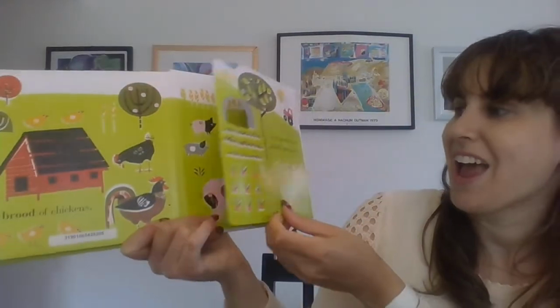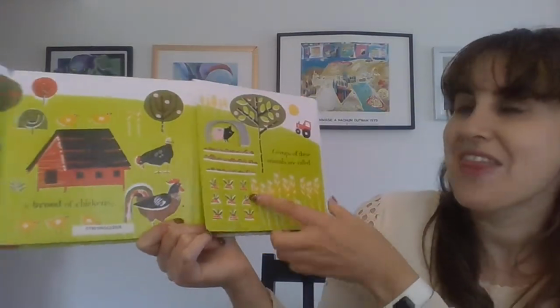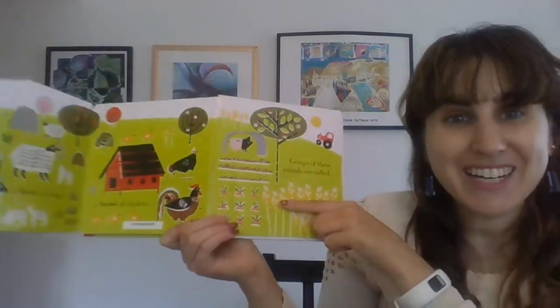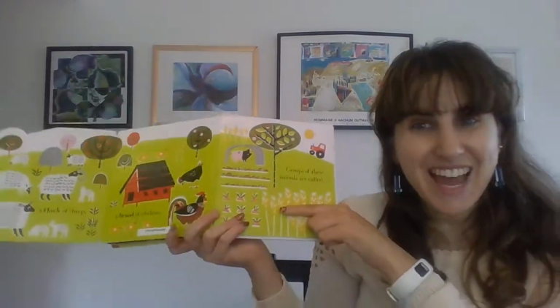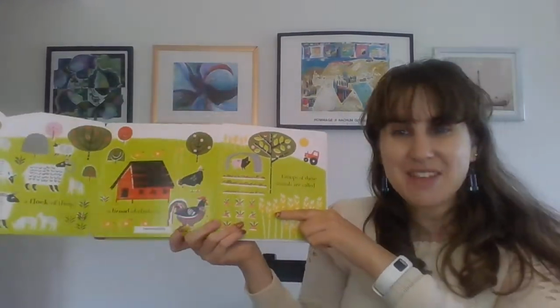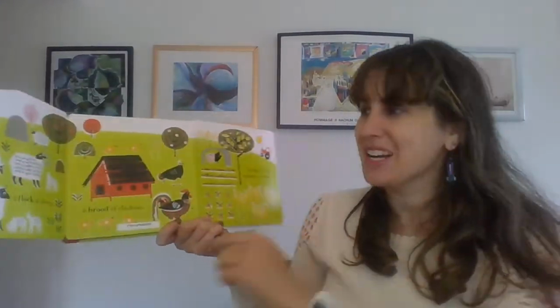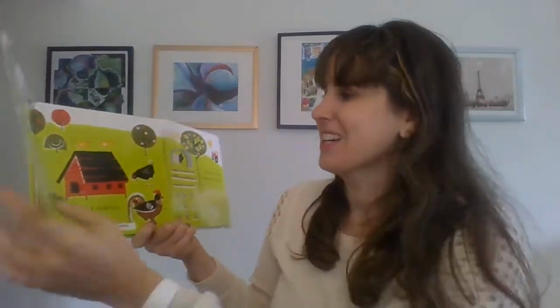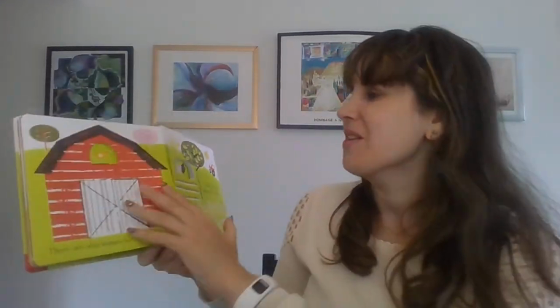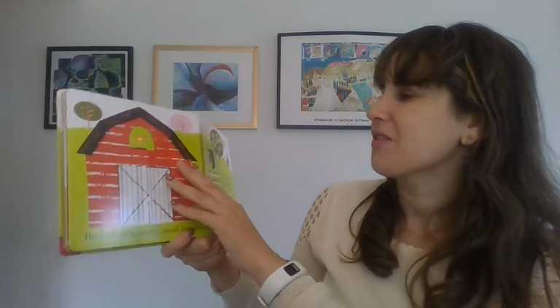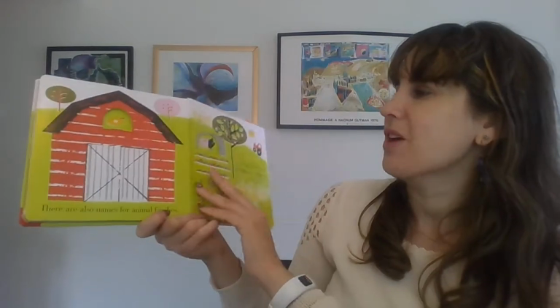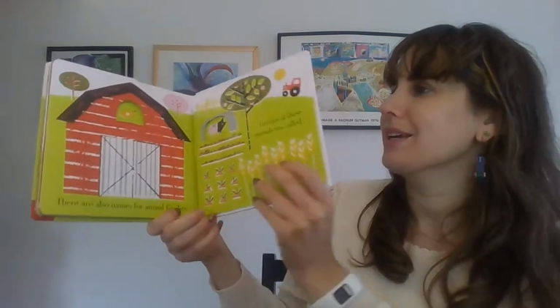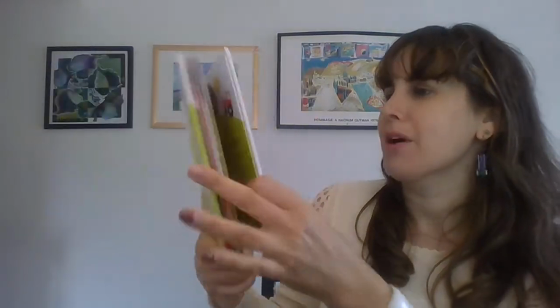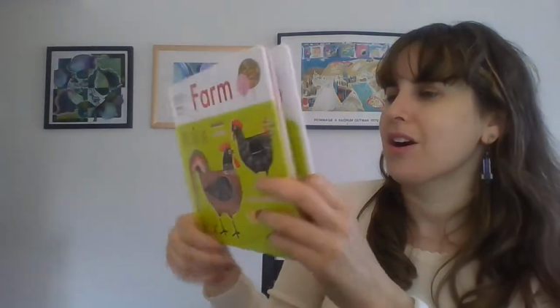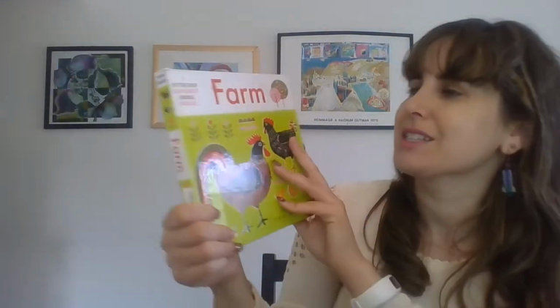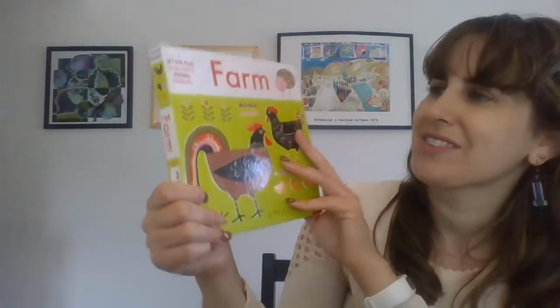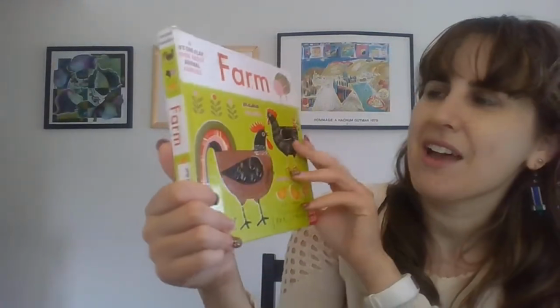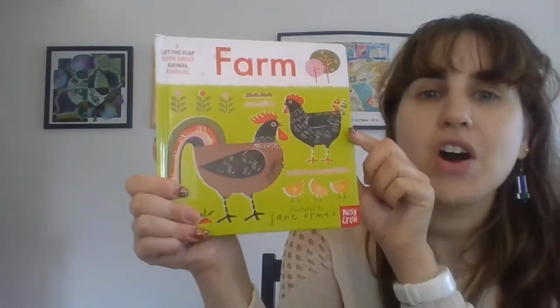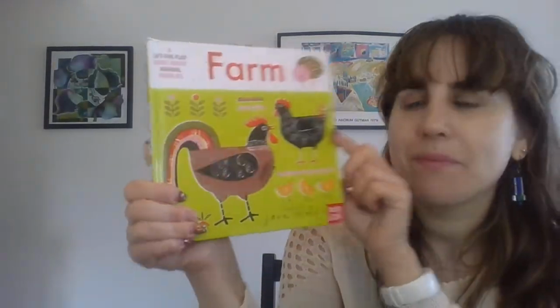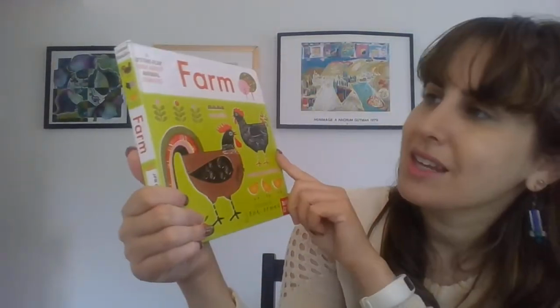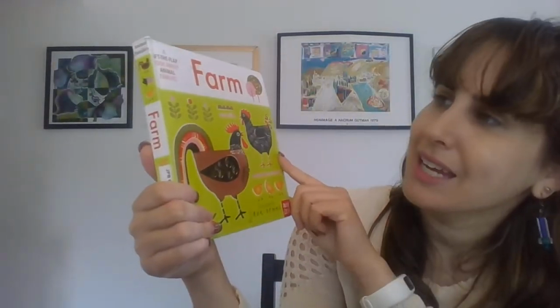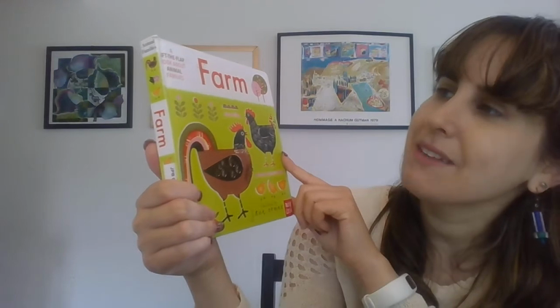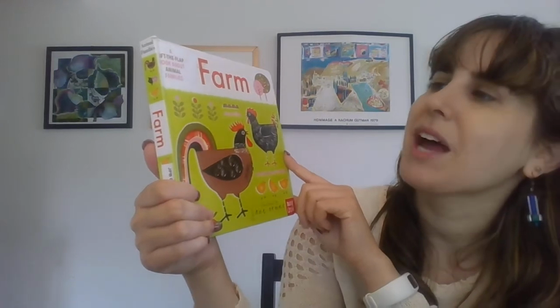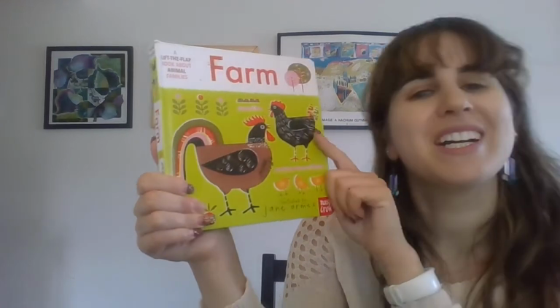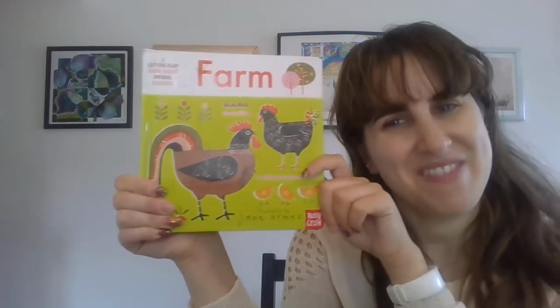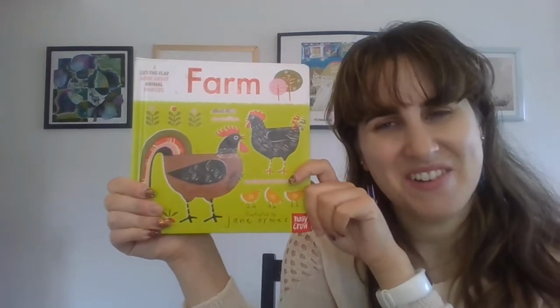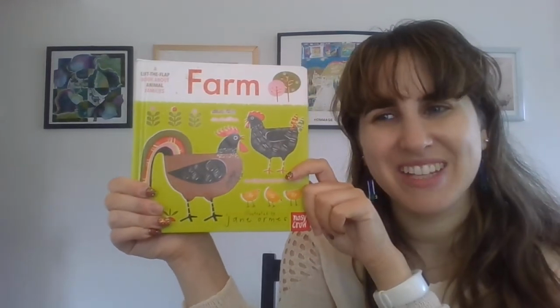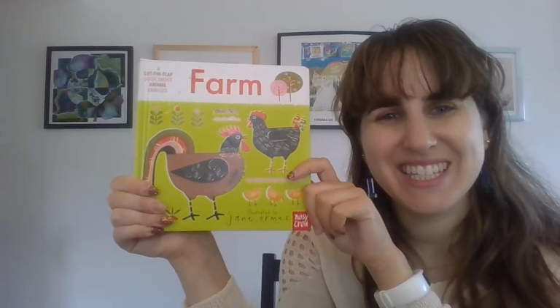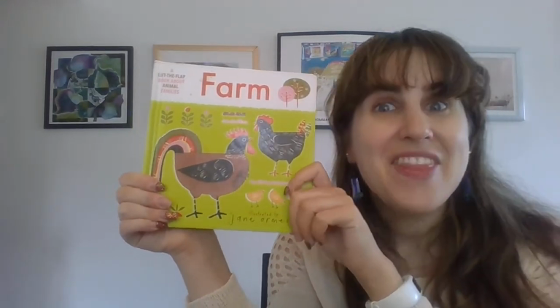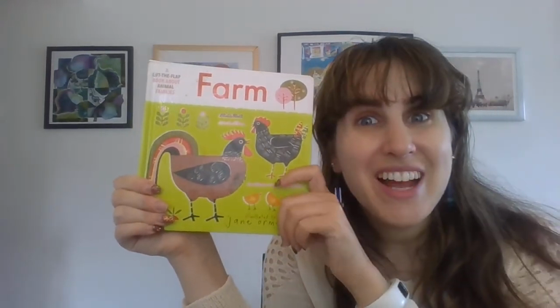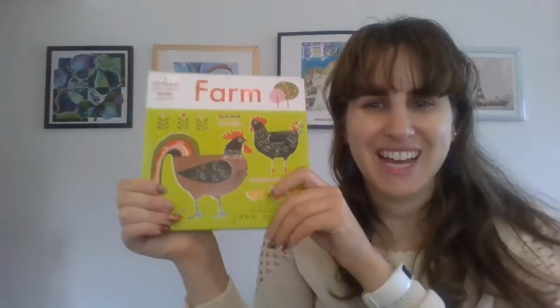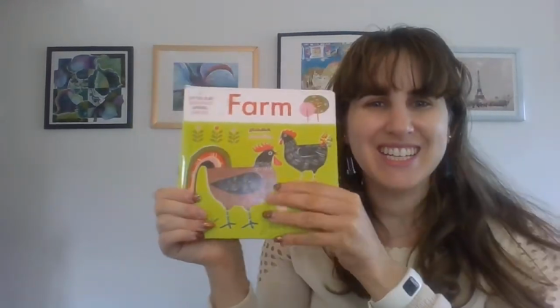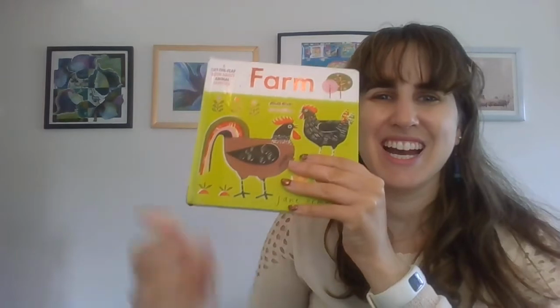And that is the end of the book. That was our funny little book called Farm, a lift the flap book about animal families. Thanks friends, and I'll see you next time.